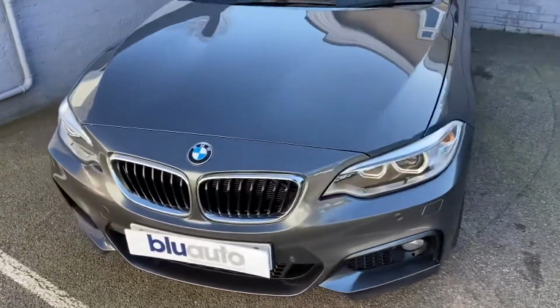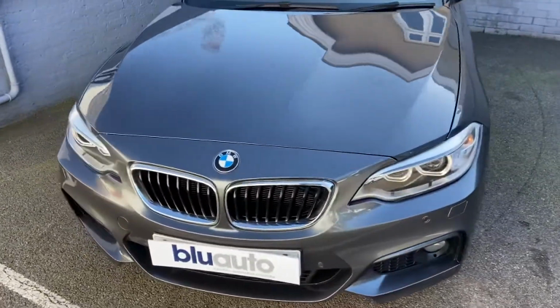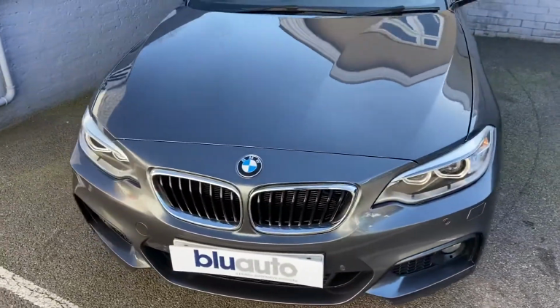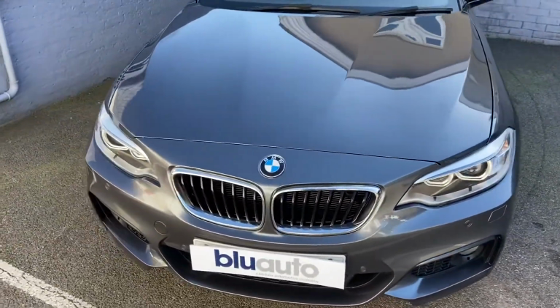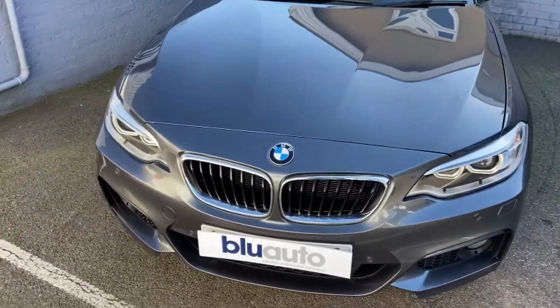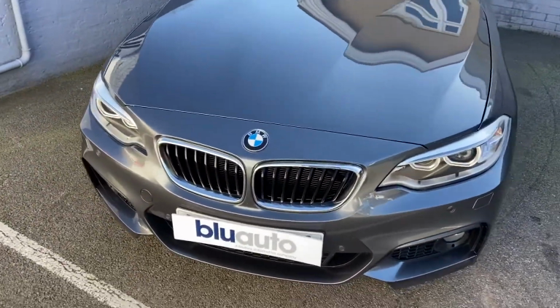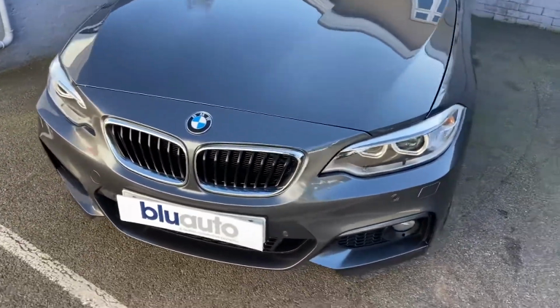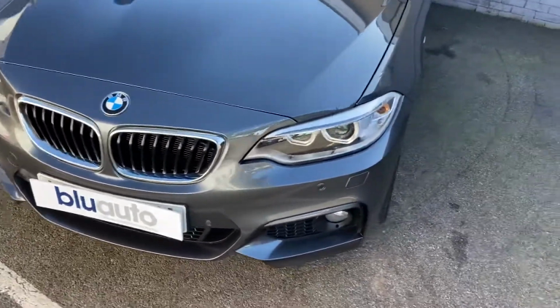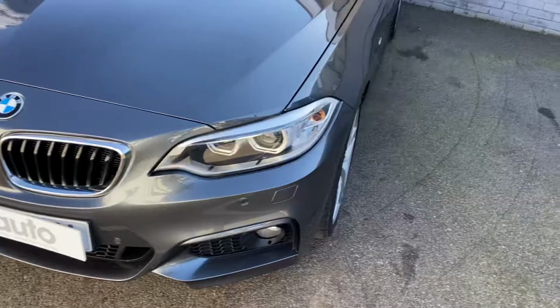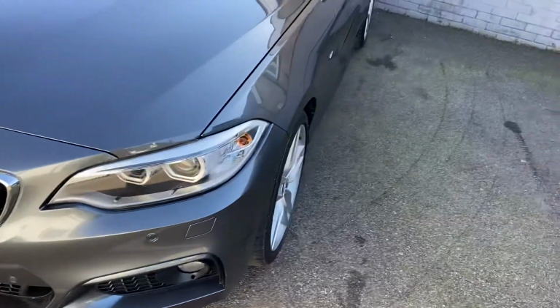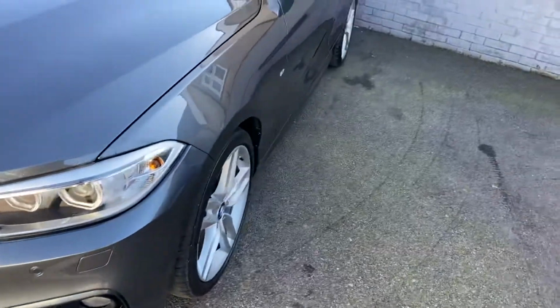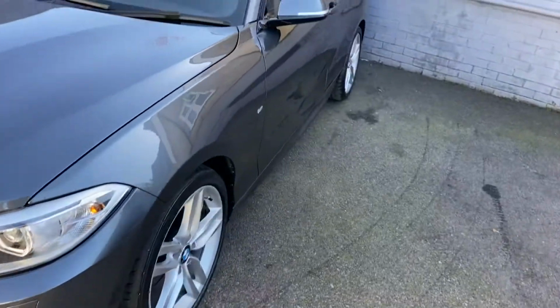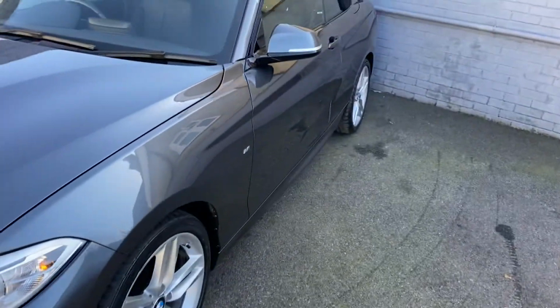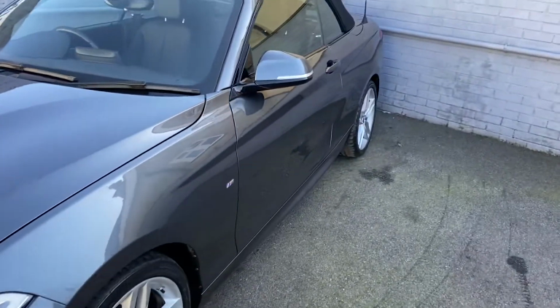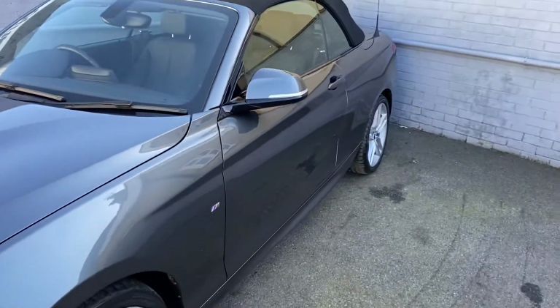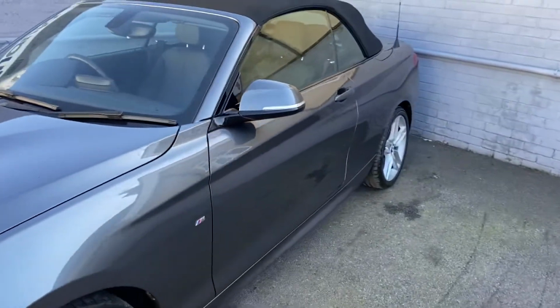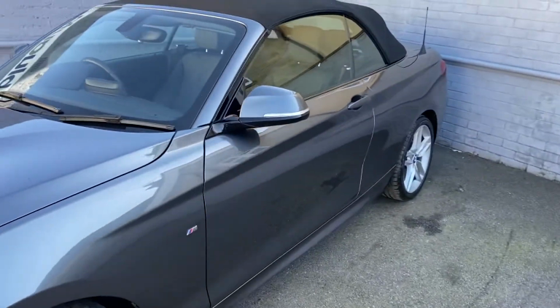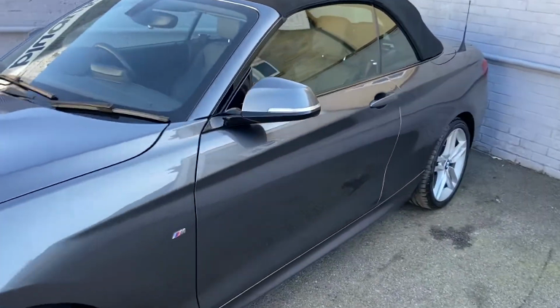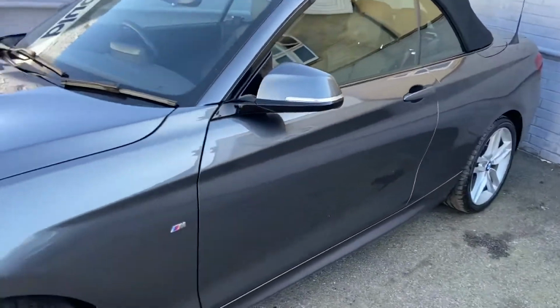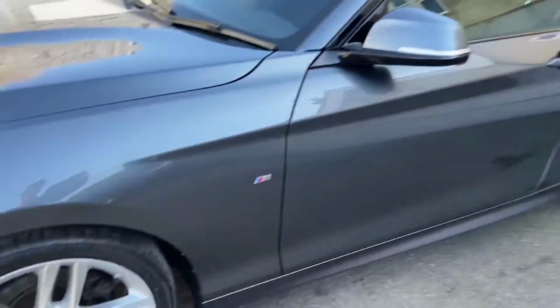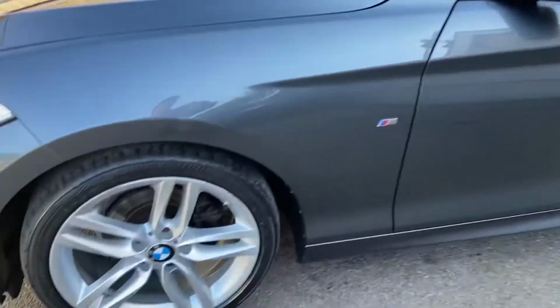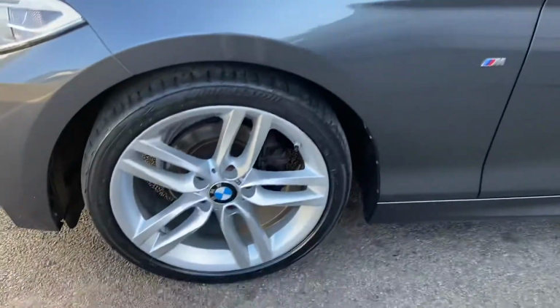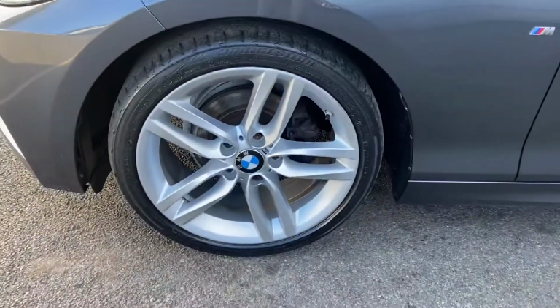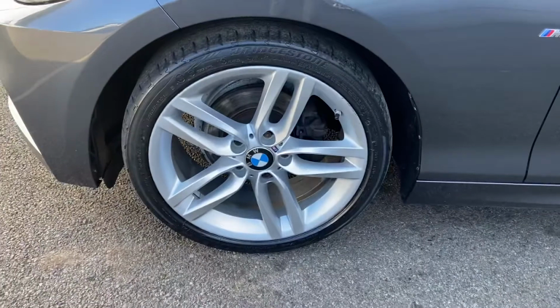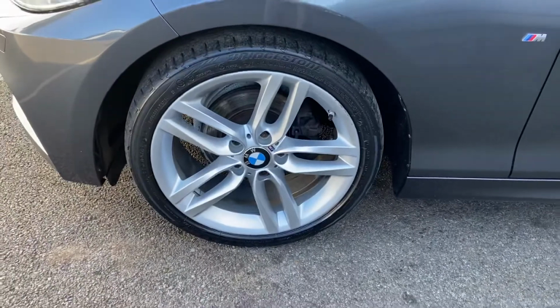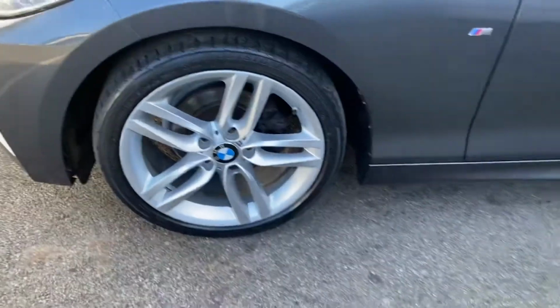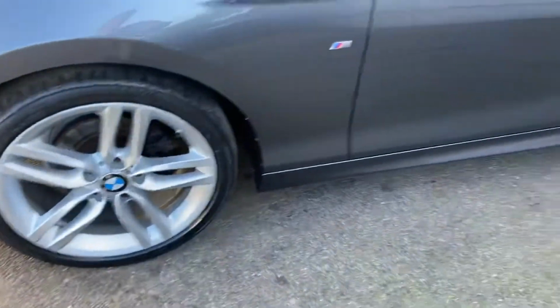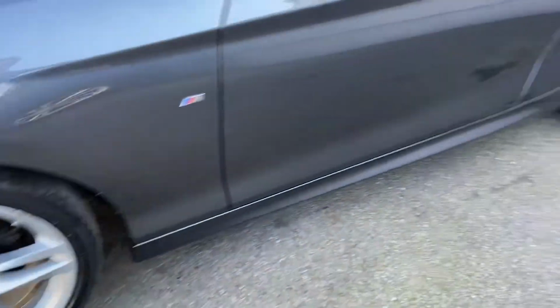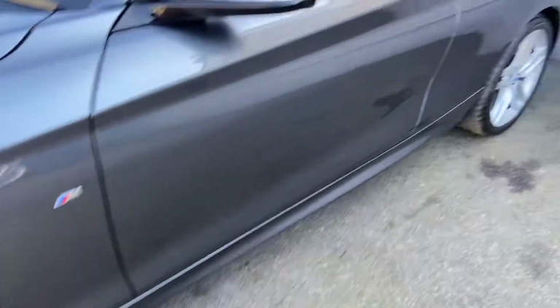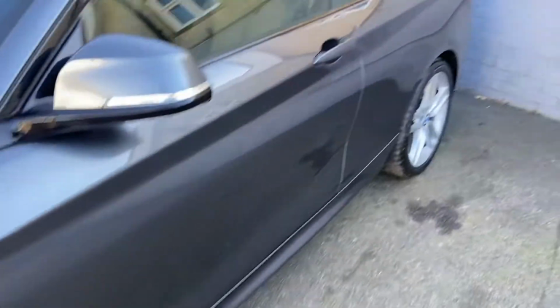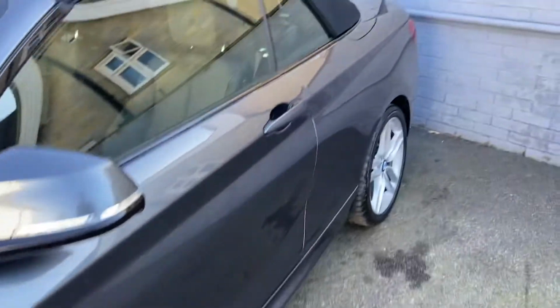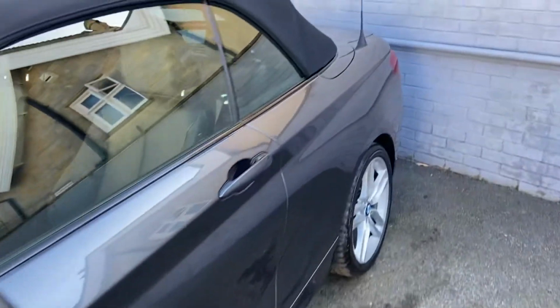There are no marks, scratches, or dents along the bodywork — it's been really well looked after by the previous owners. The alloys are all in good condition as well.